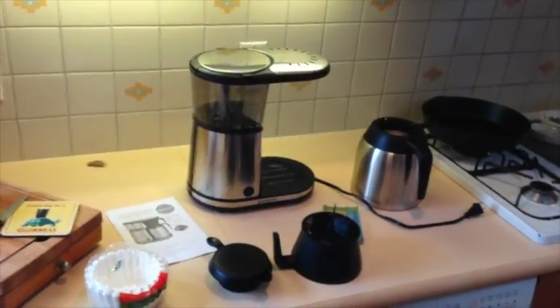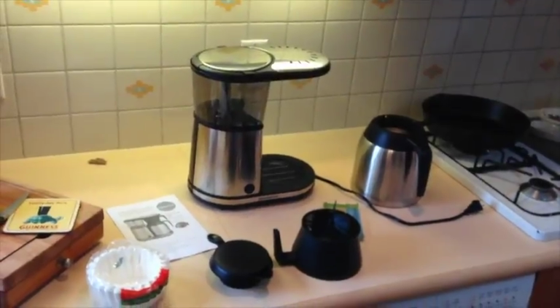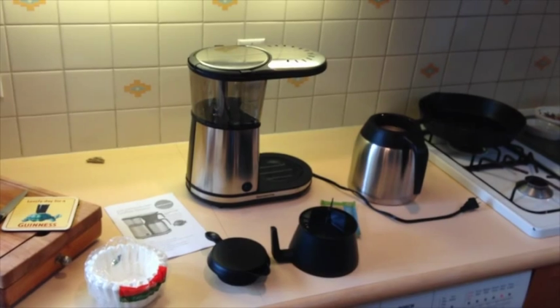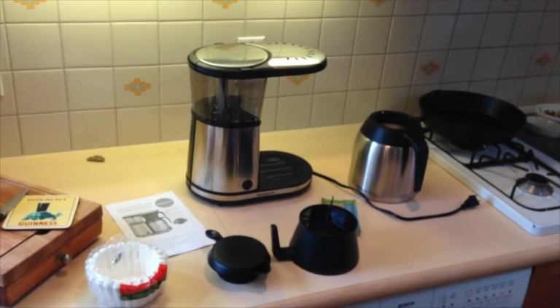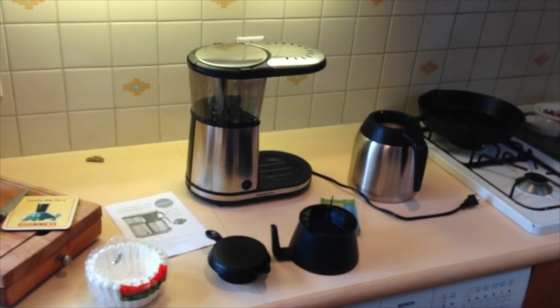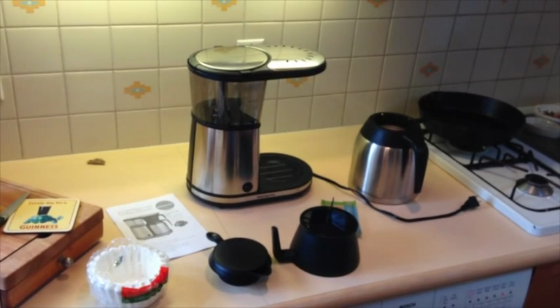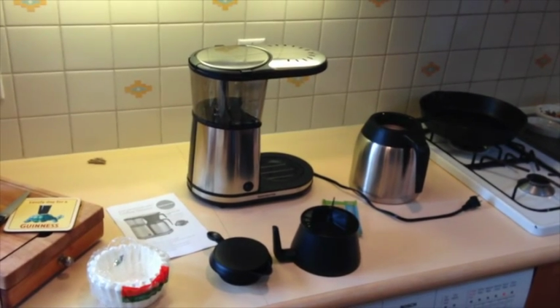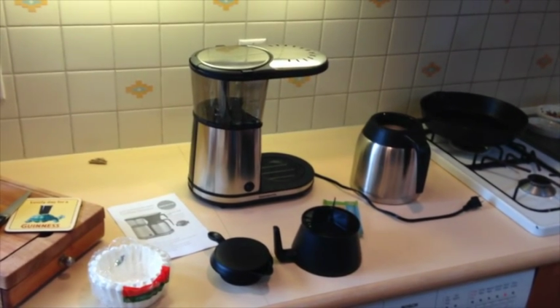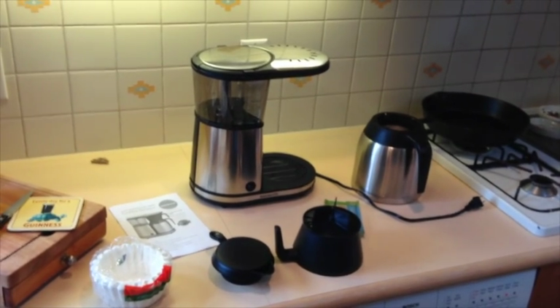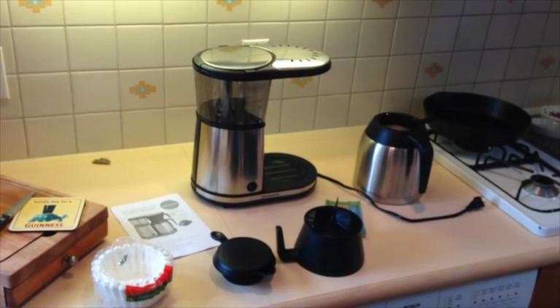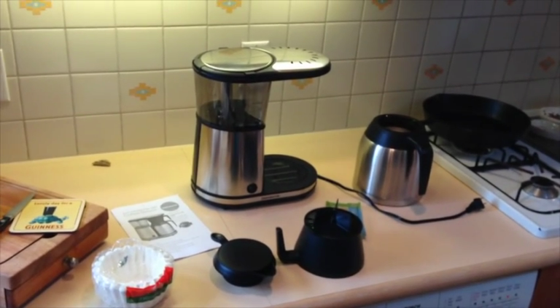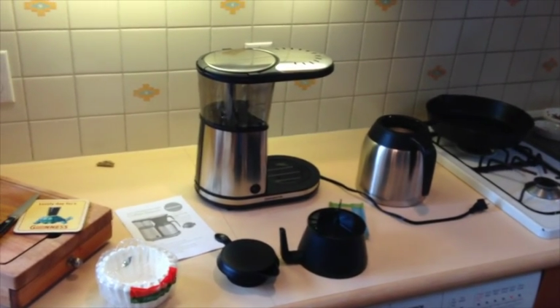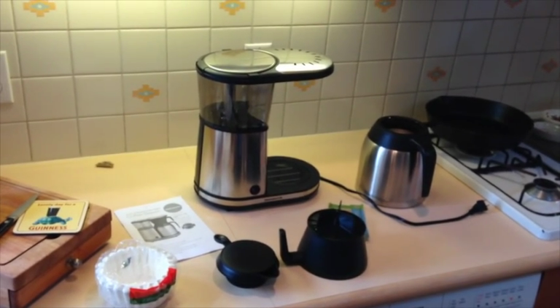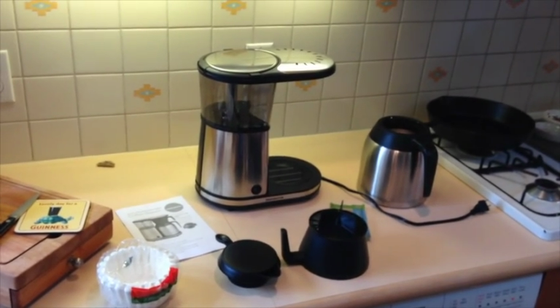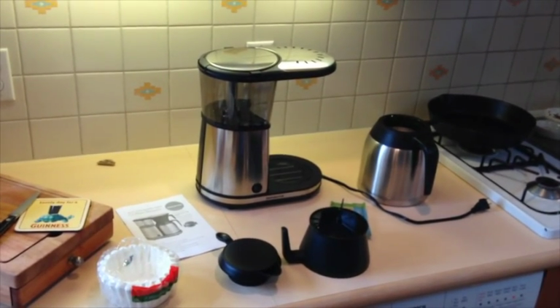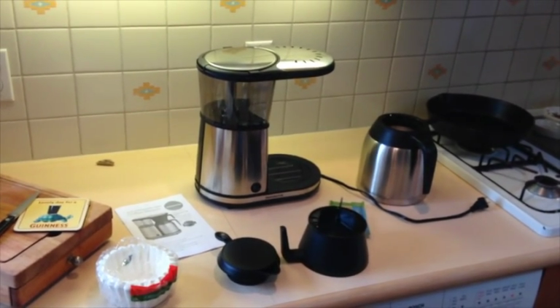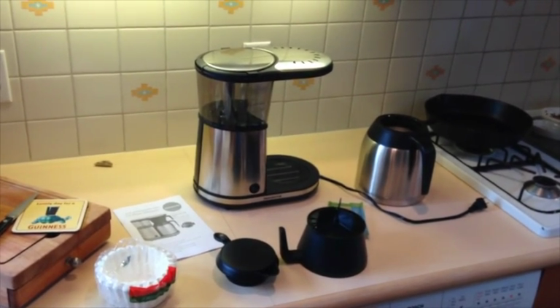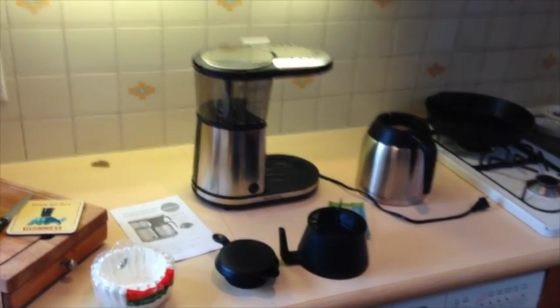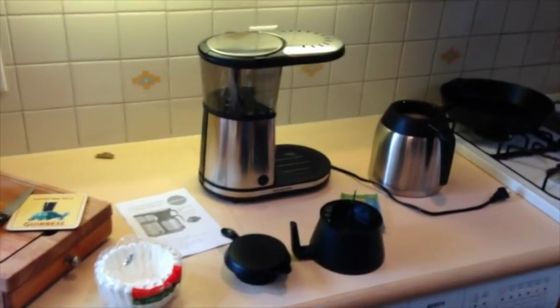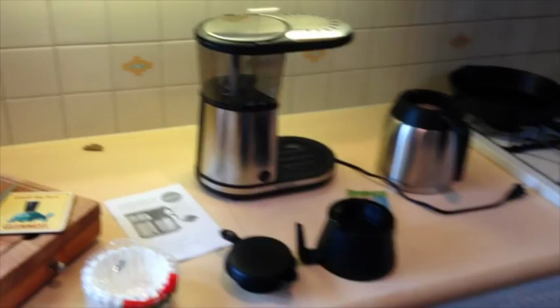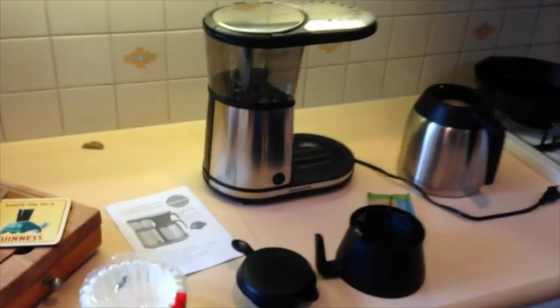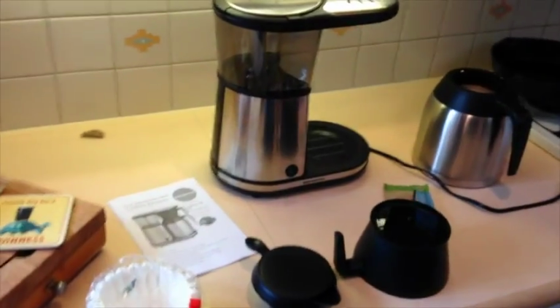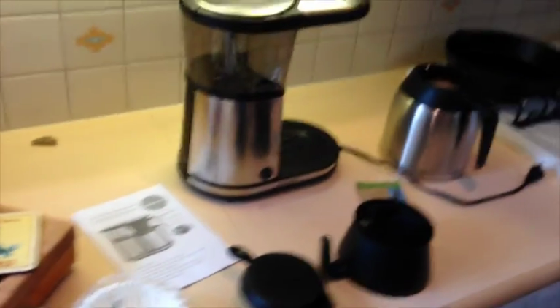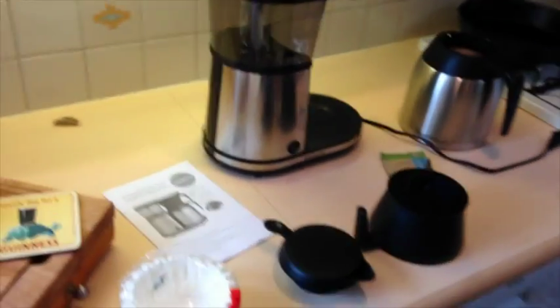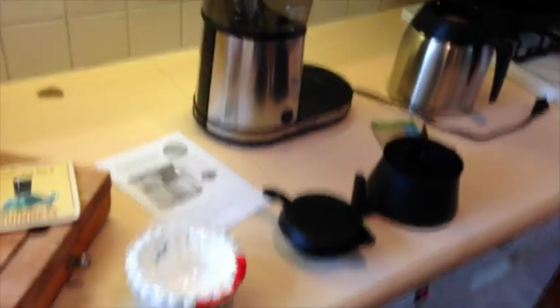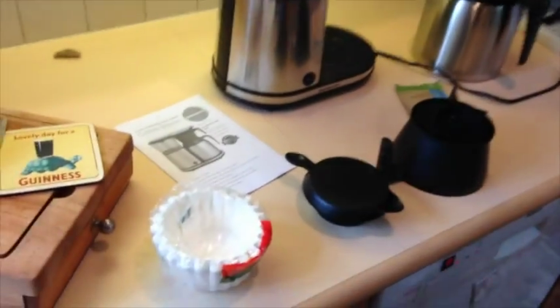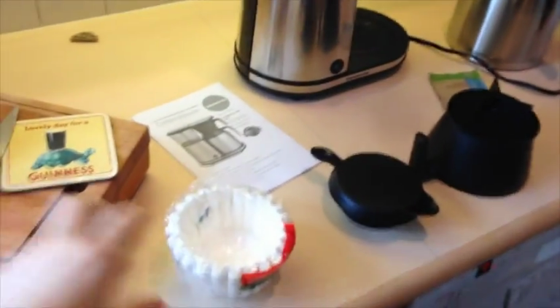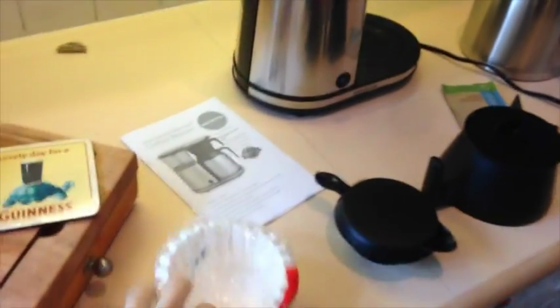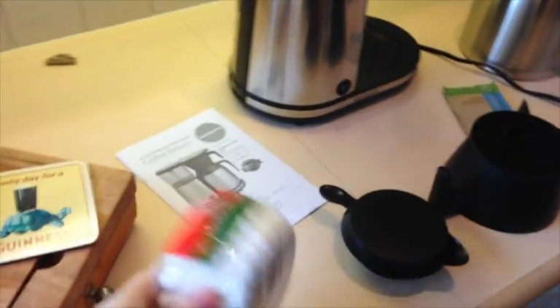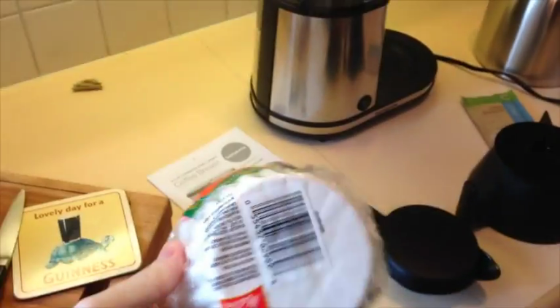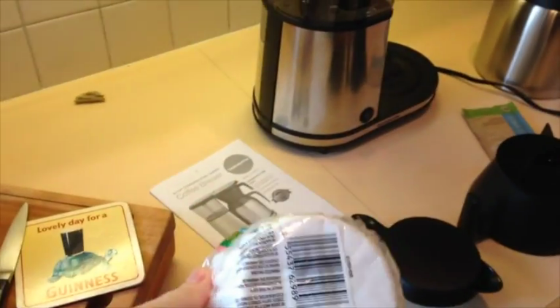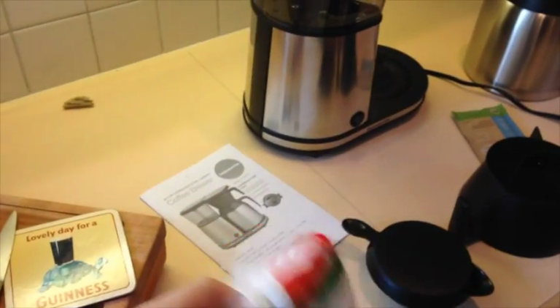I don't know if you can tell, but that was a big struggle getting the thing out of the box — it was really jammed in there. But I guess that's a good thing. Security.